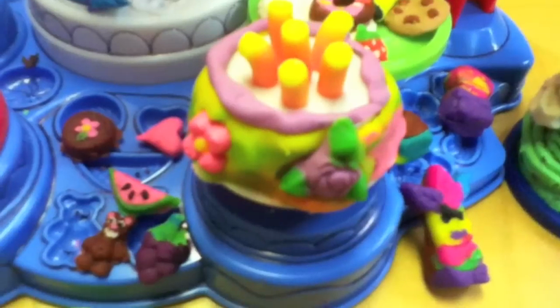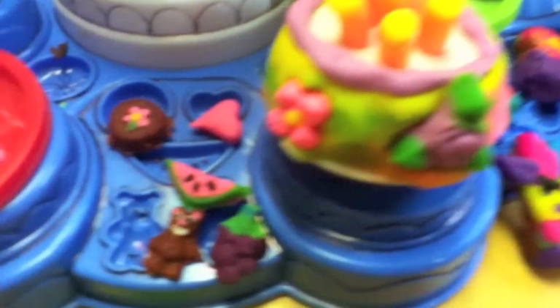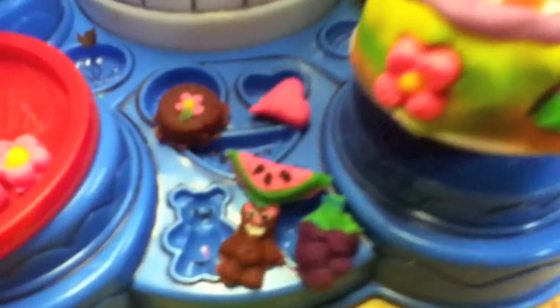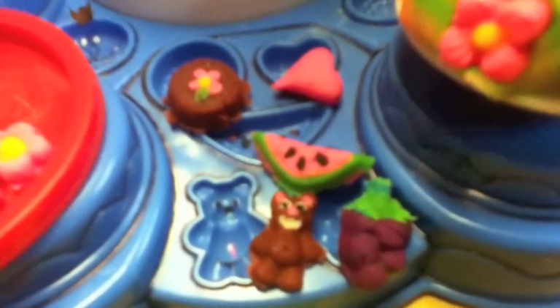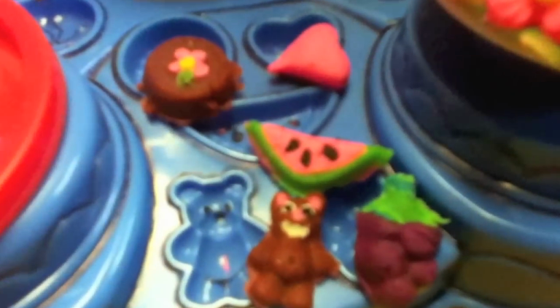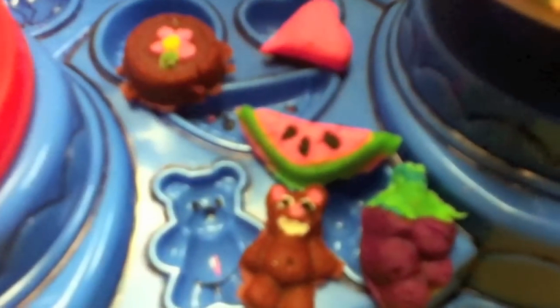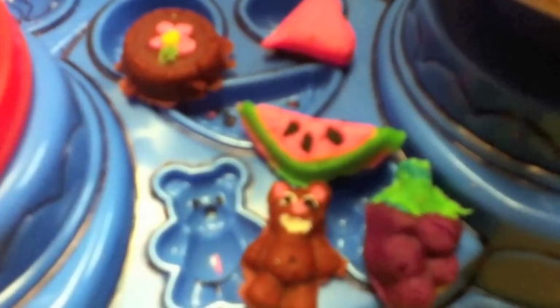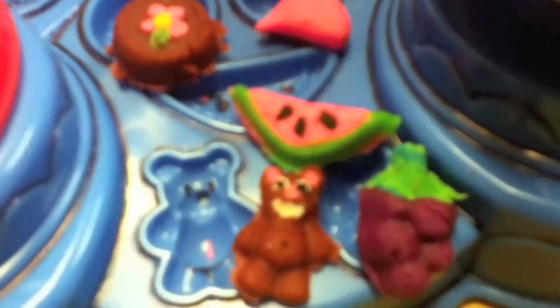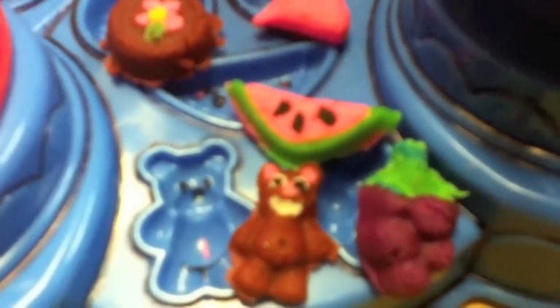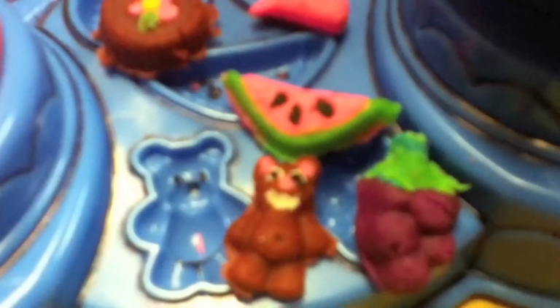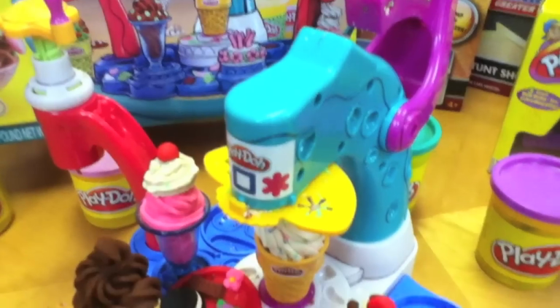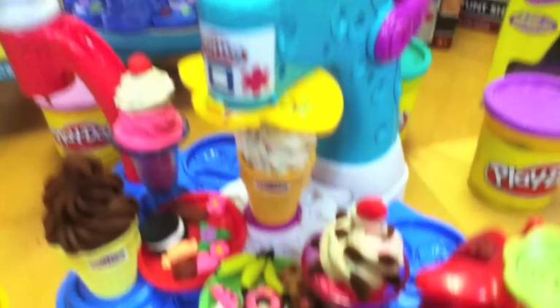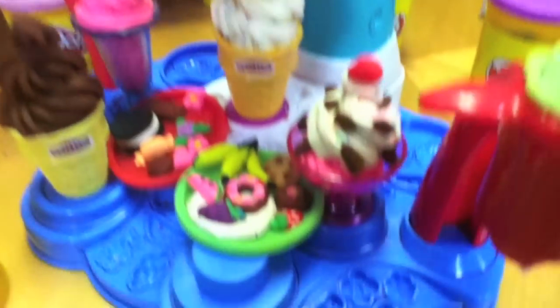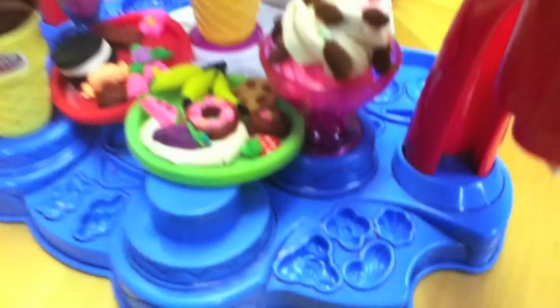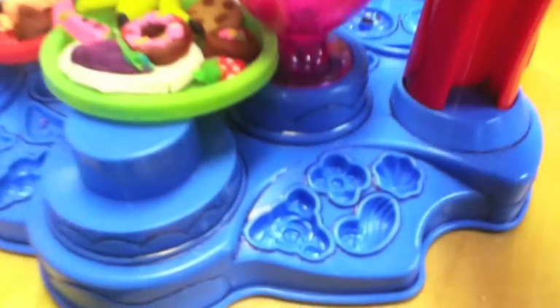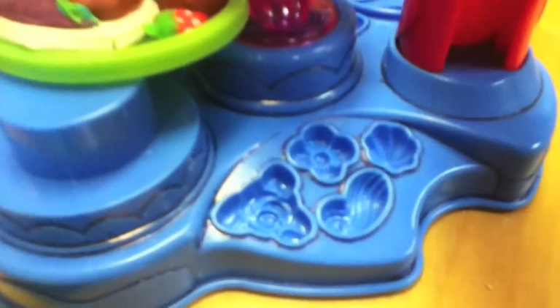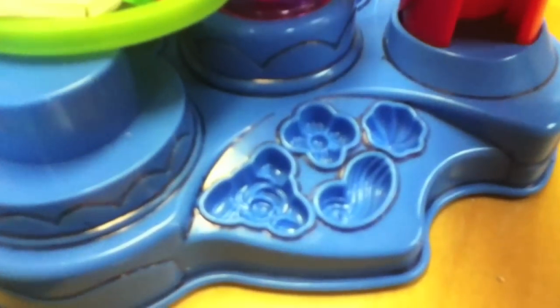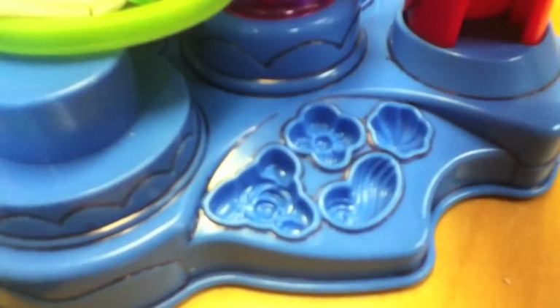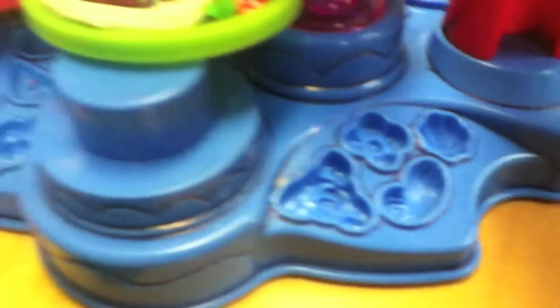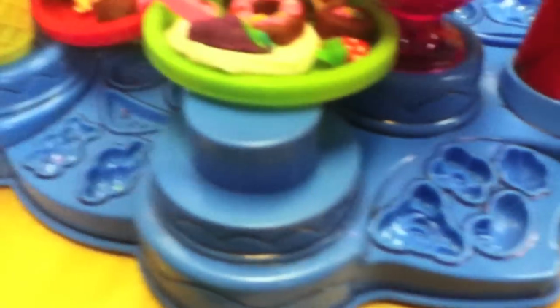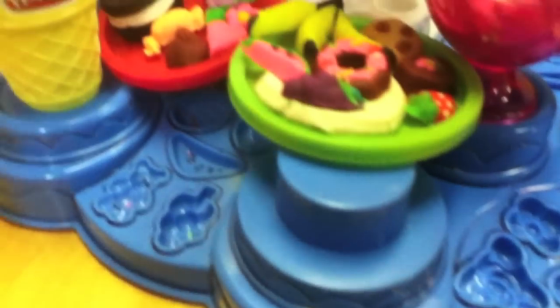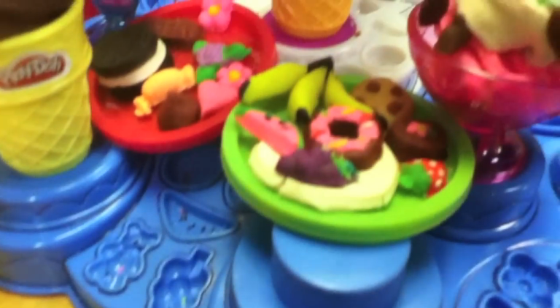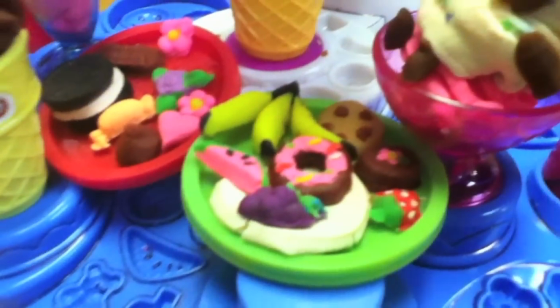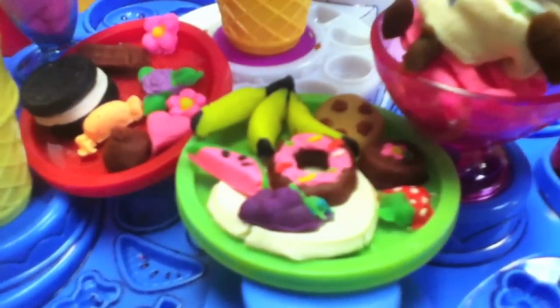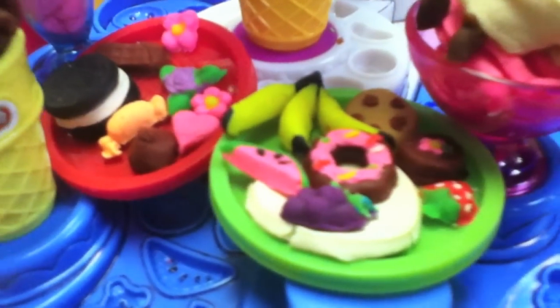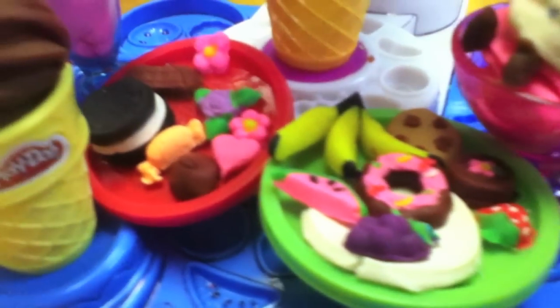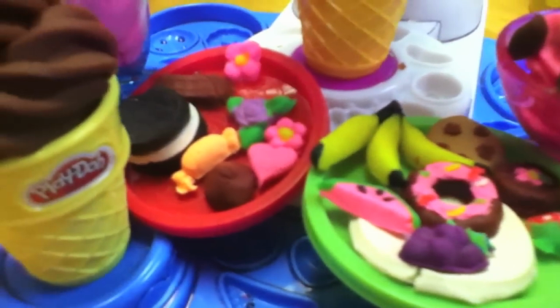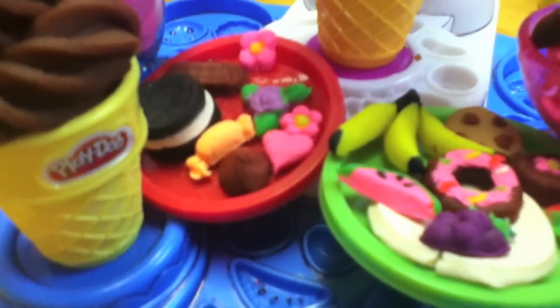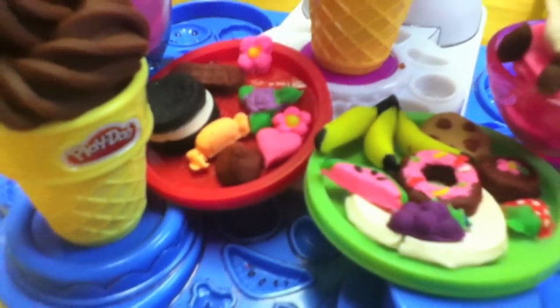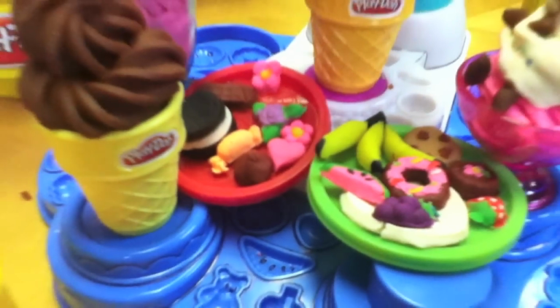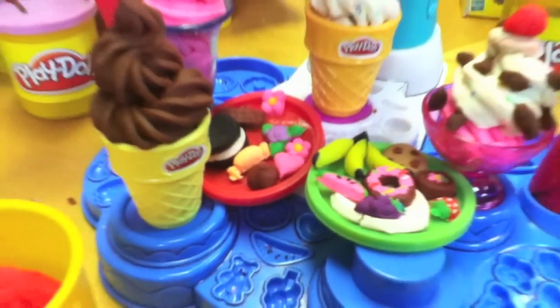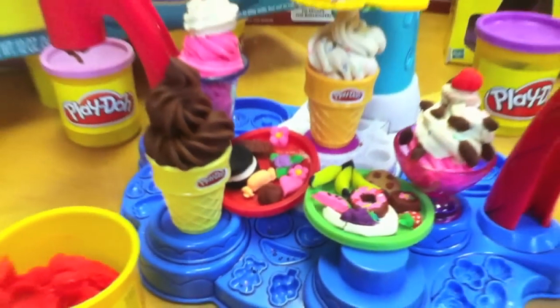Look at all these fun treats made with the built-in molds — even a little miniature bear. The pumper and the base are loaded with little molds, so you can mold all kinds of fruits, confections, flowers, and cherries. It's loaded with fun.